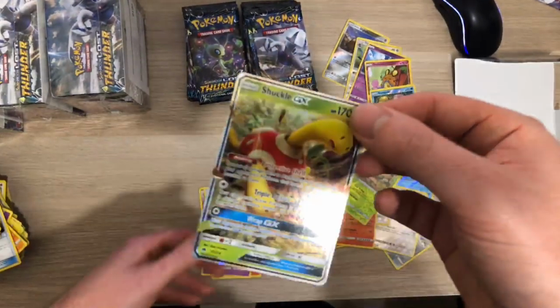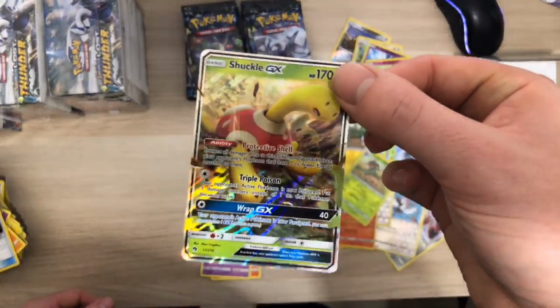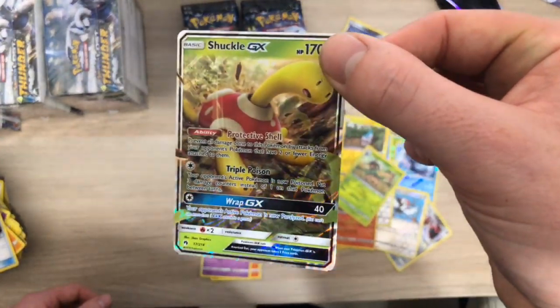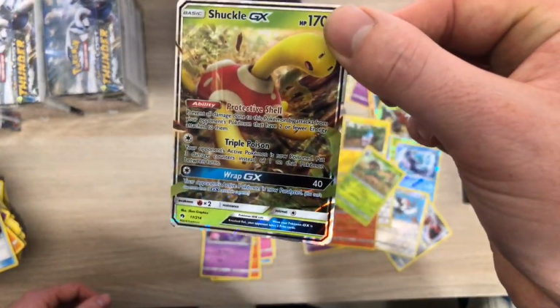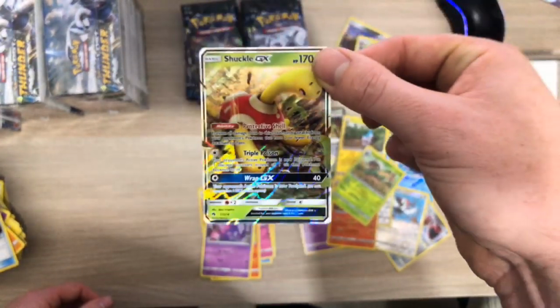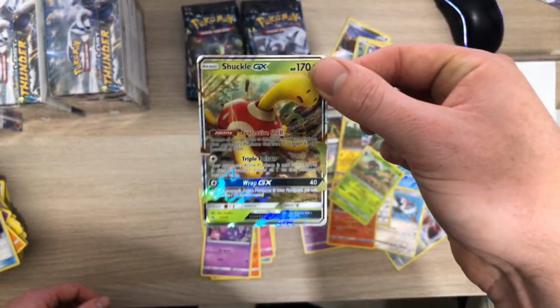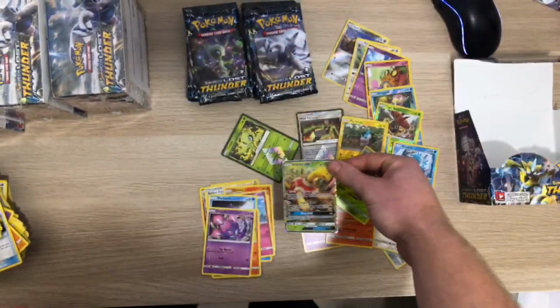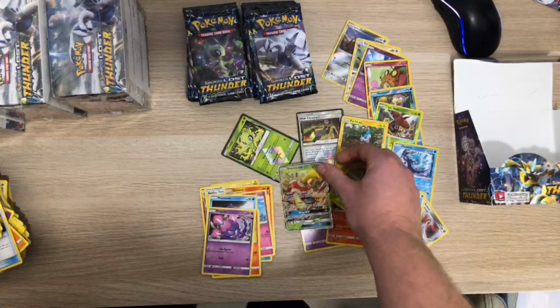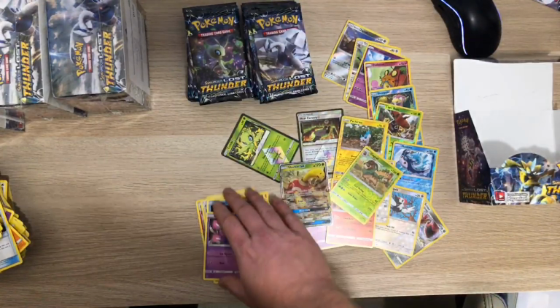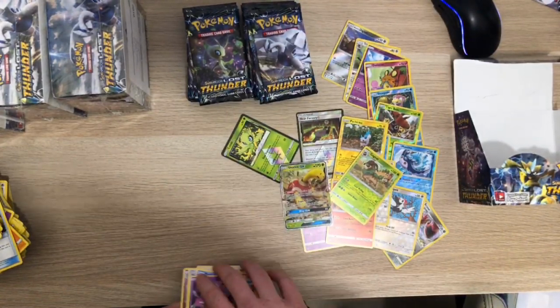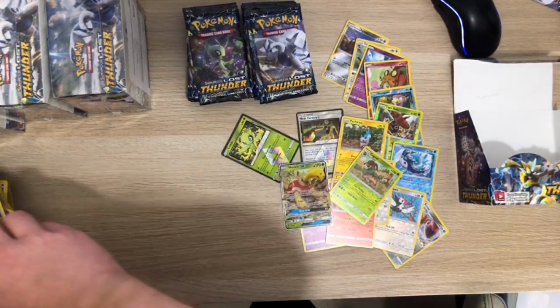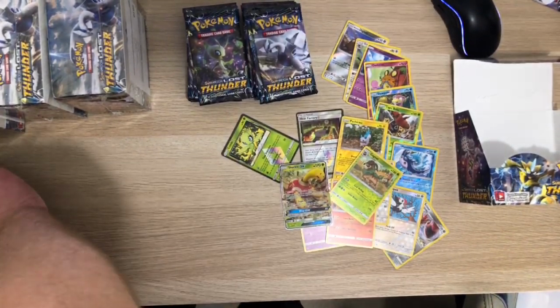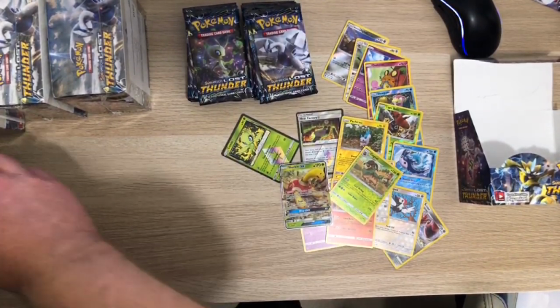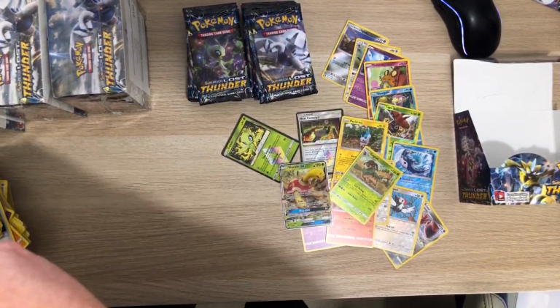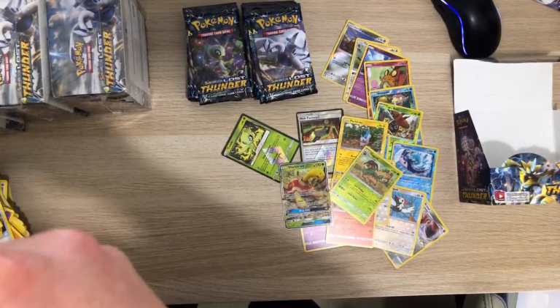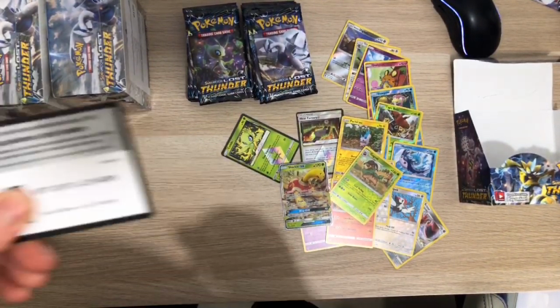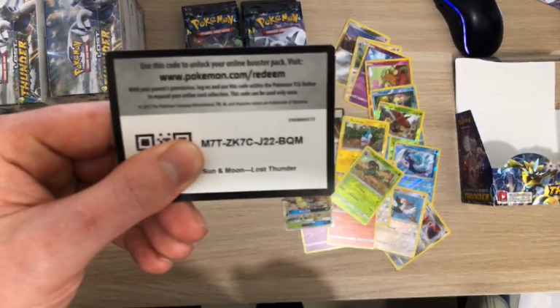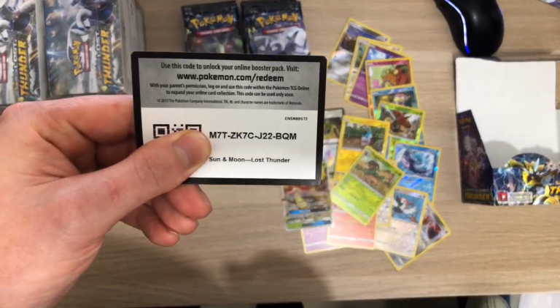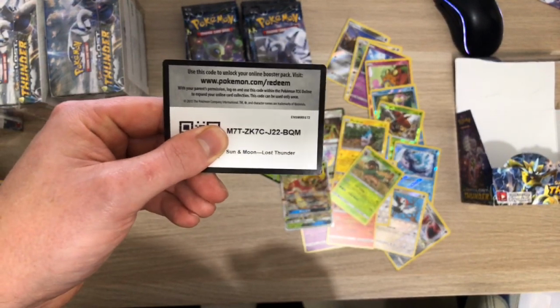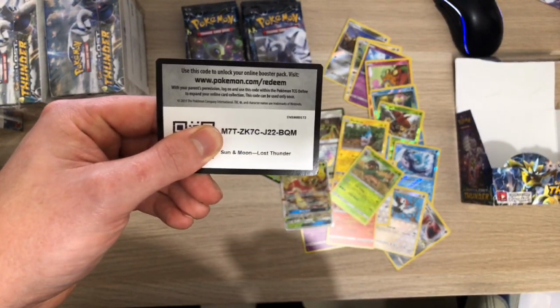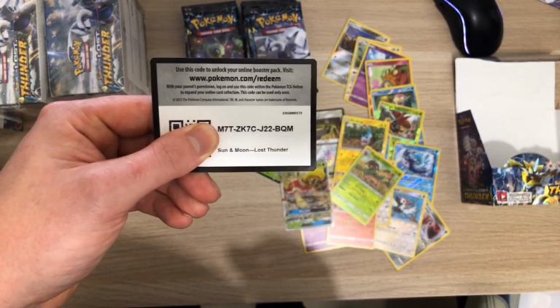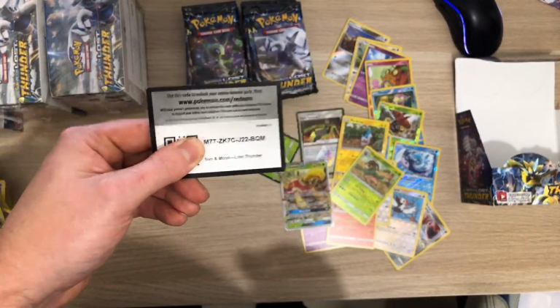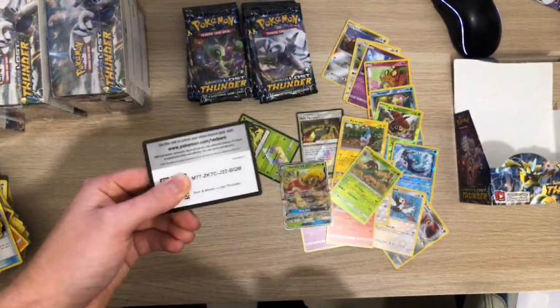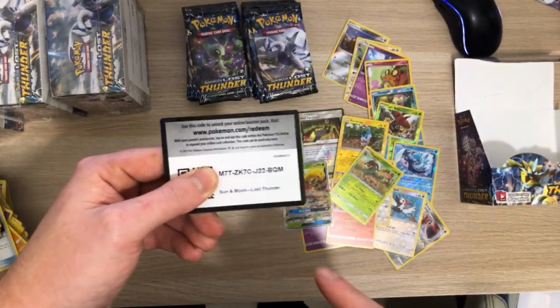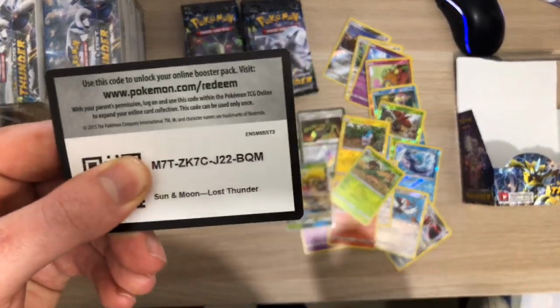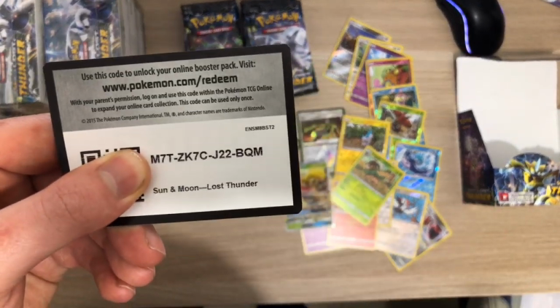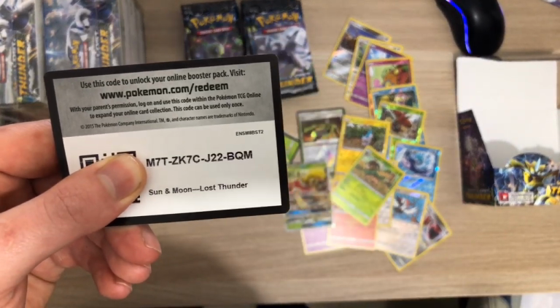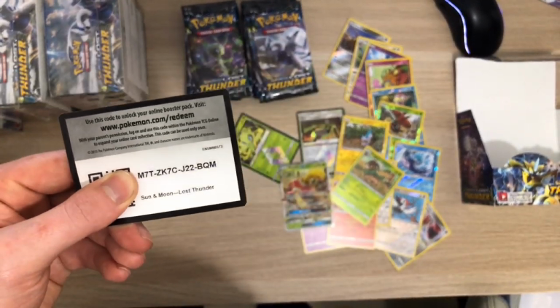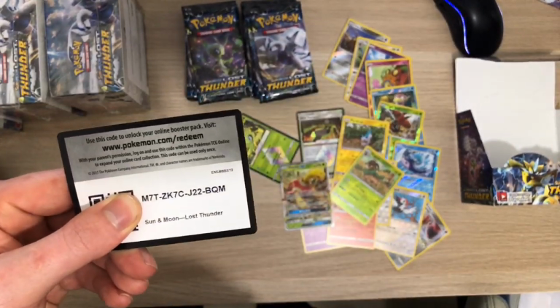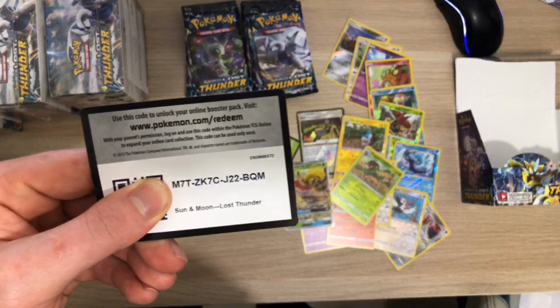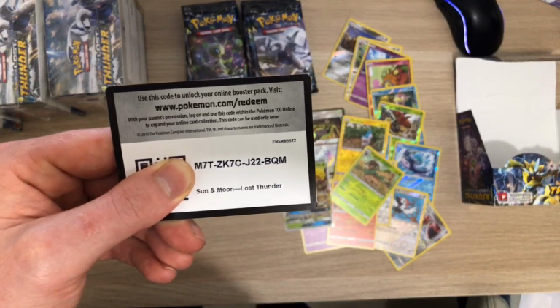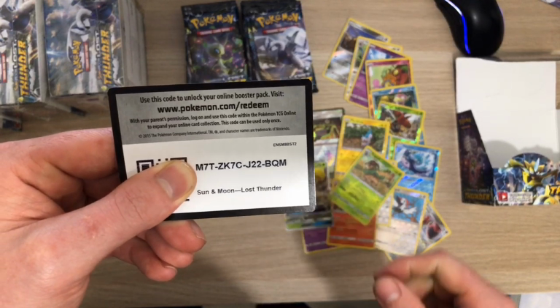And then behind that we have Shockall GX - boom! Not the best GX in the set but still a GX out of the booster box. Congratulations! I said I'd give the code away when I got a pull and that's sort of a pull.